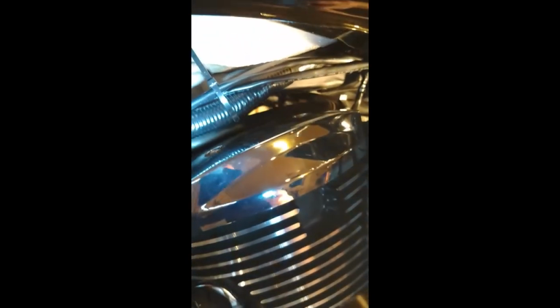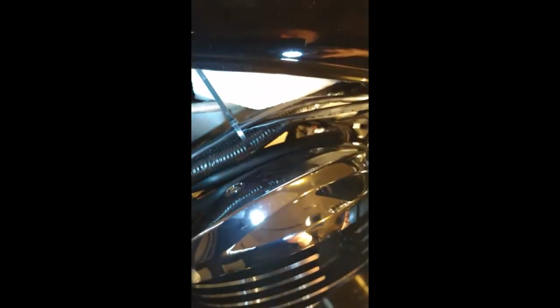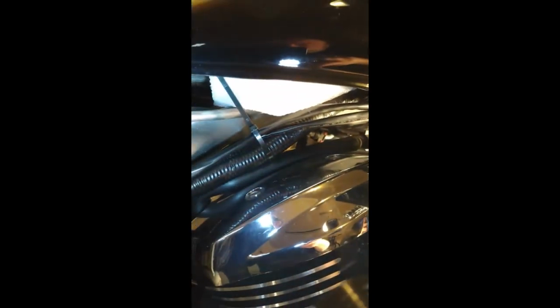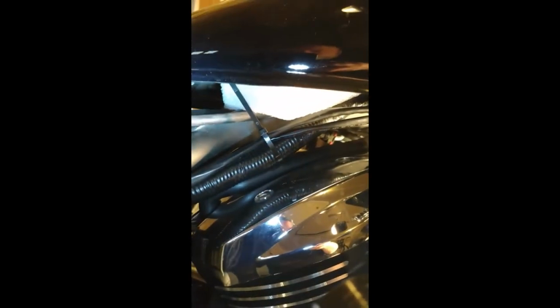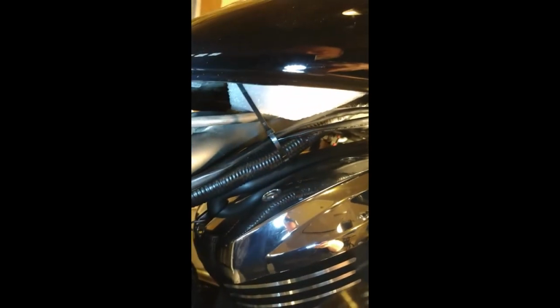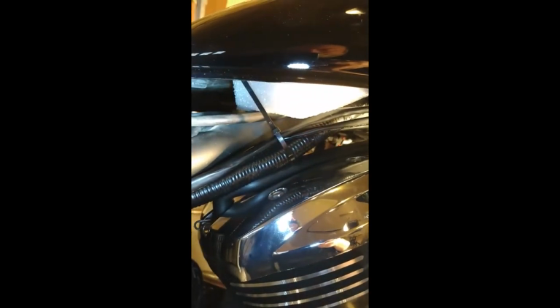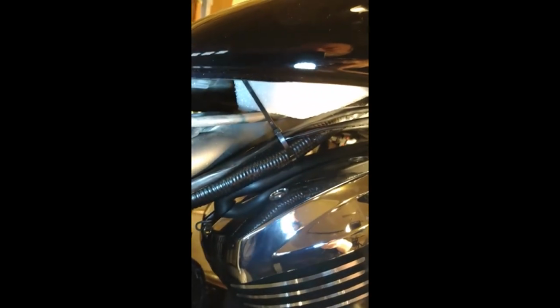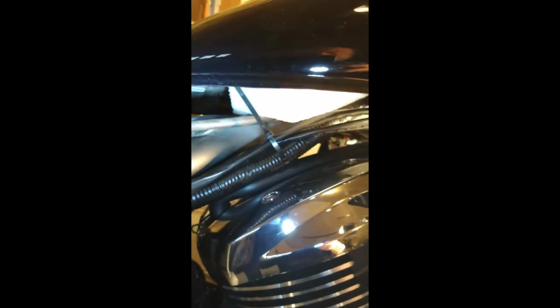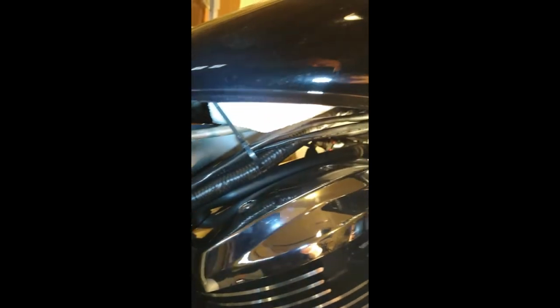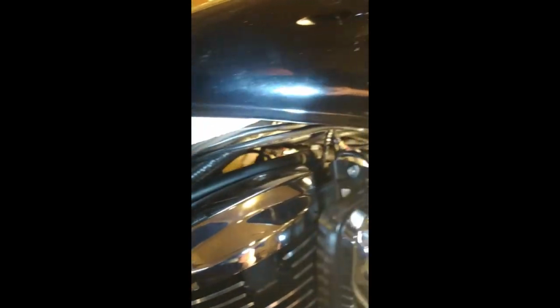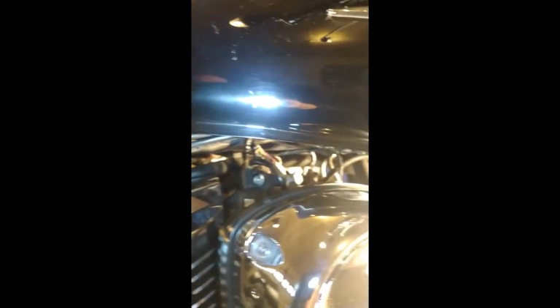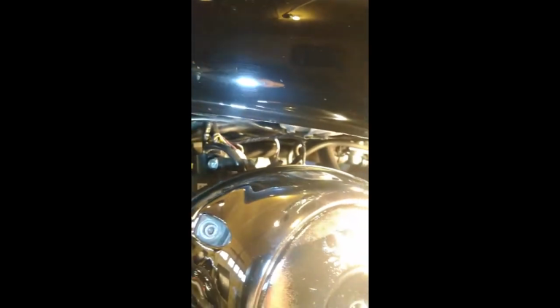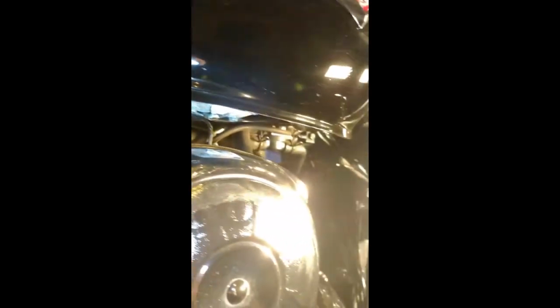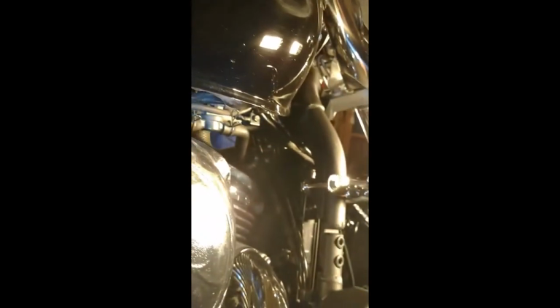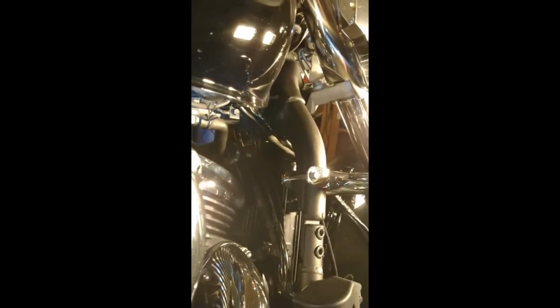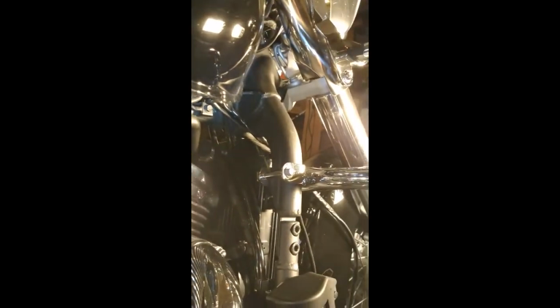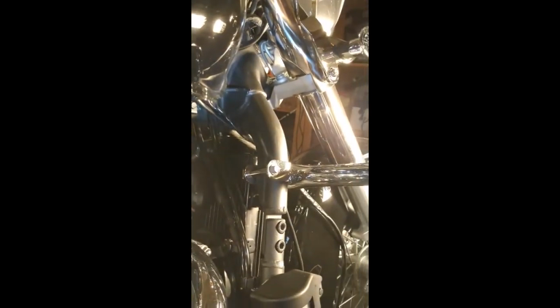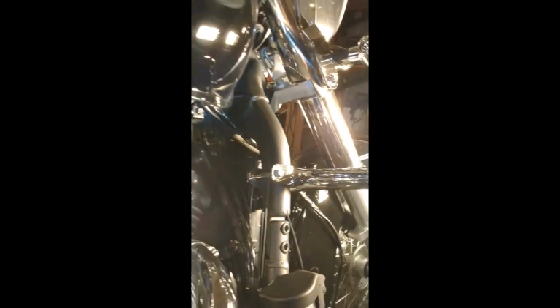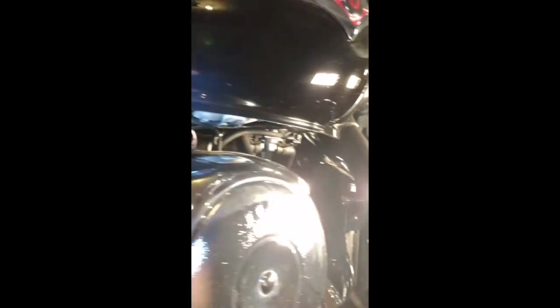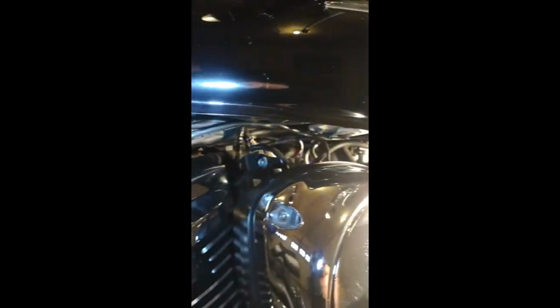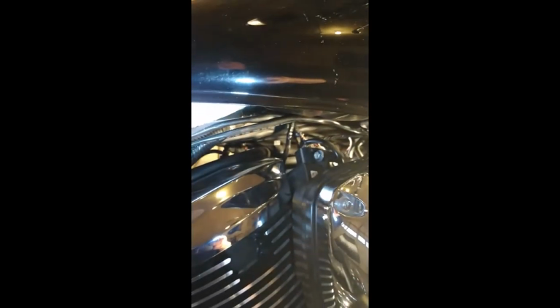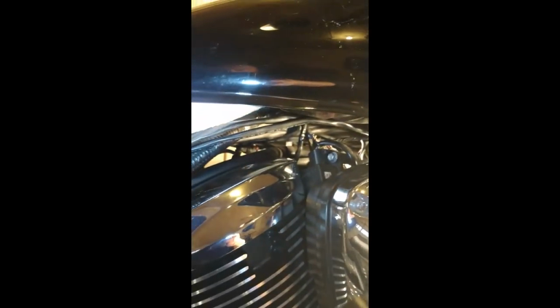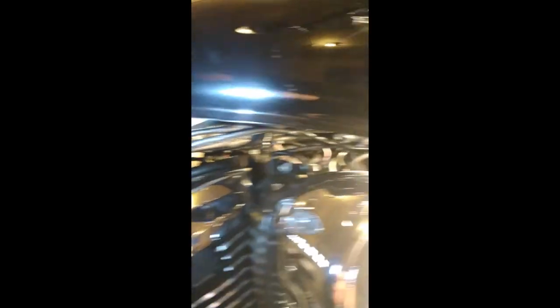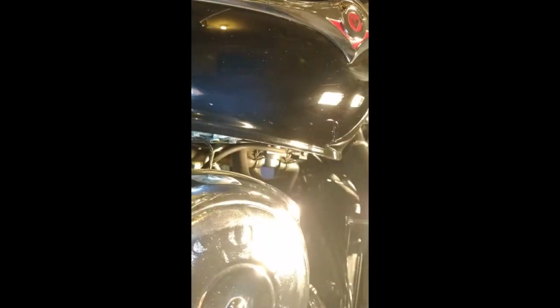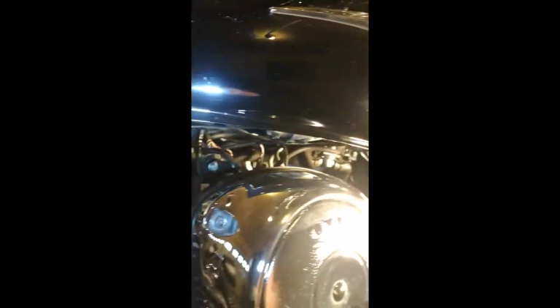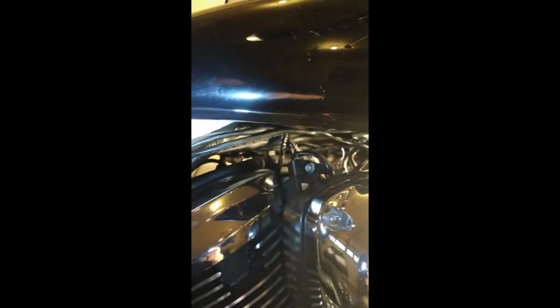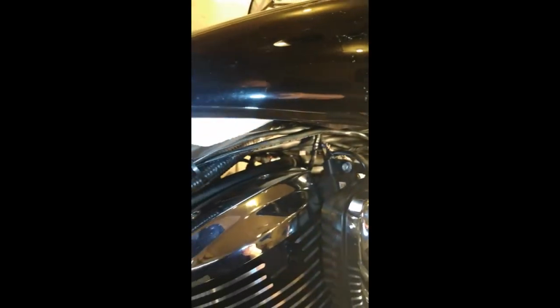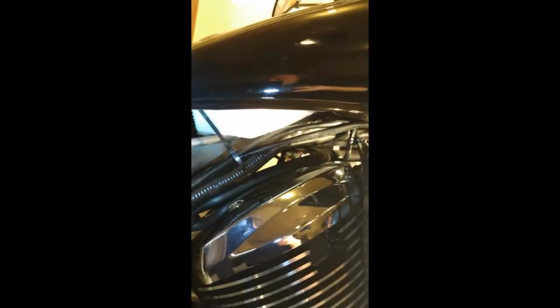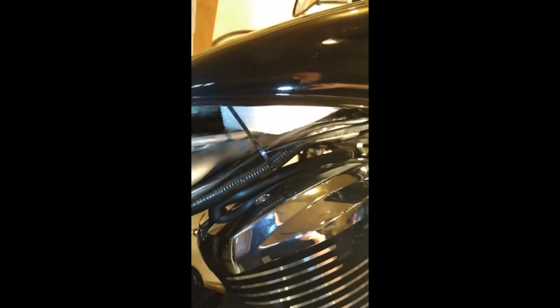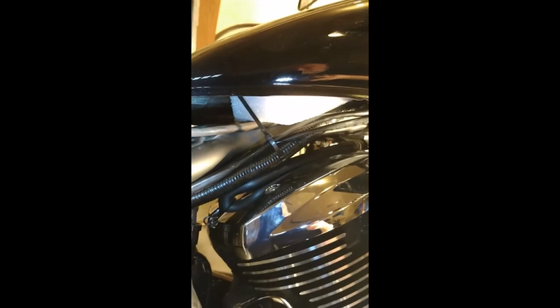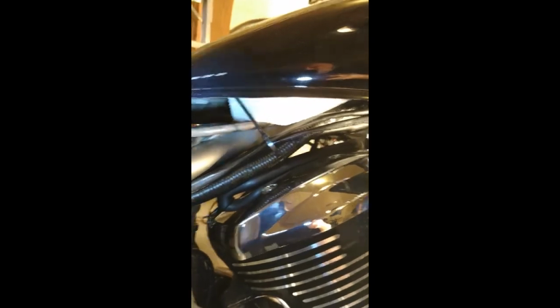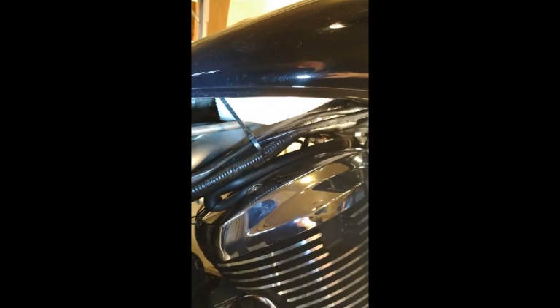When I'm routing the wires, the zip straps are loose so I can make adjustments at the front when I connect it to the Soundbomb. Once that's all done, I'll route the remaining wiring towards the back and tighten everything up.